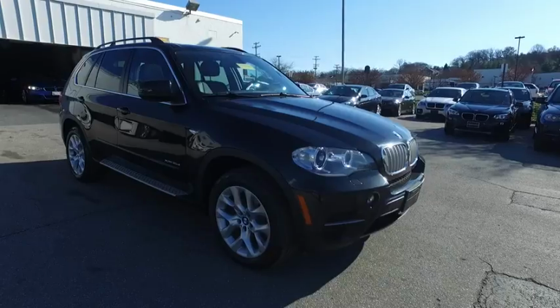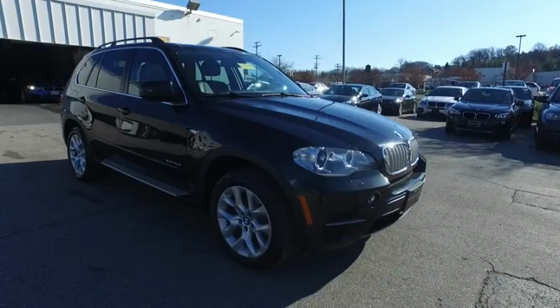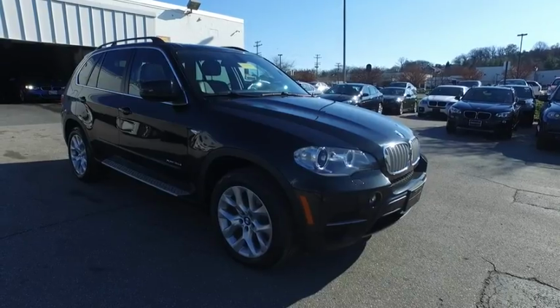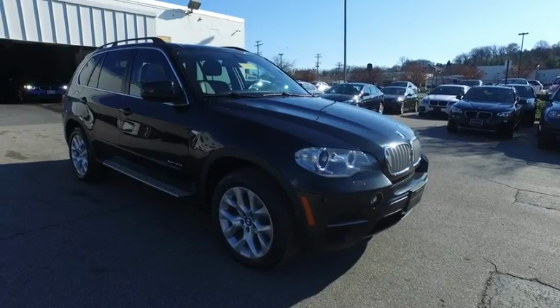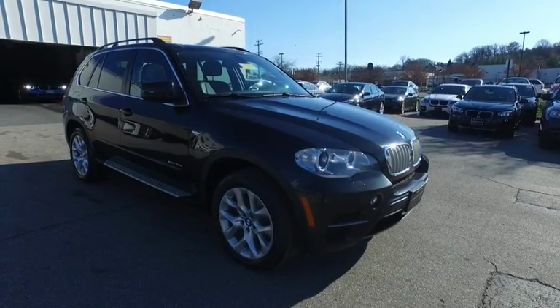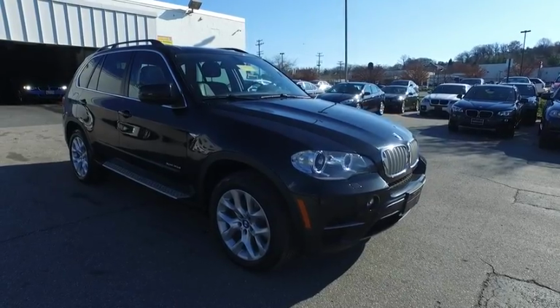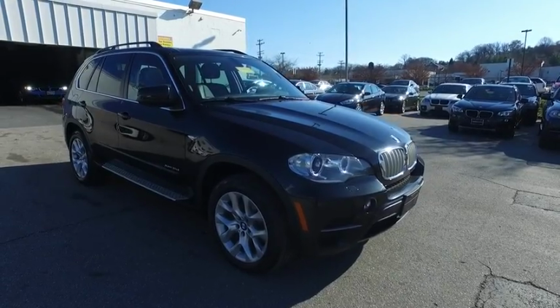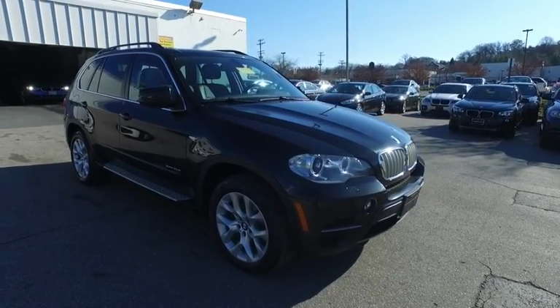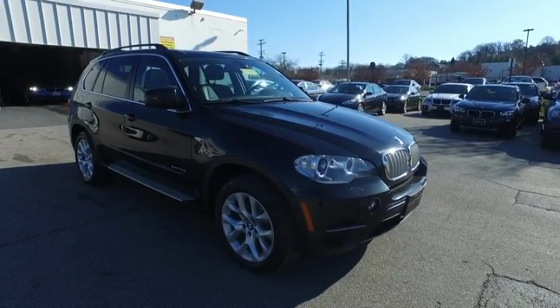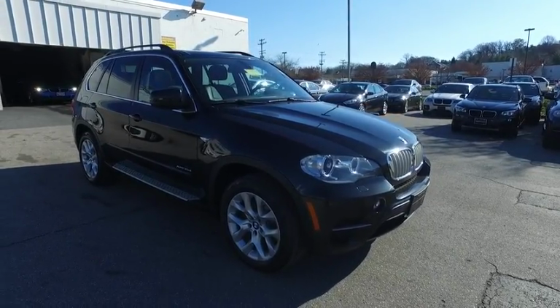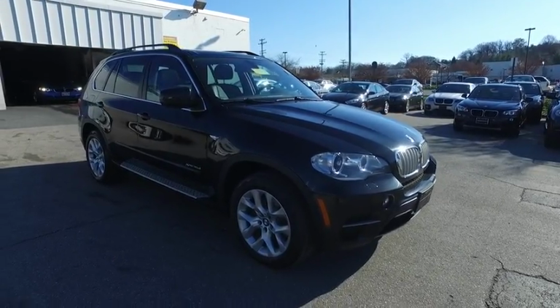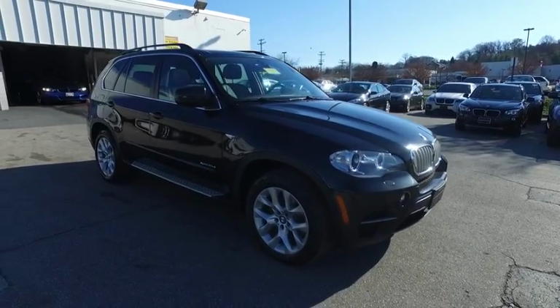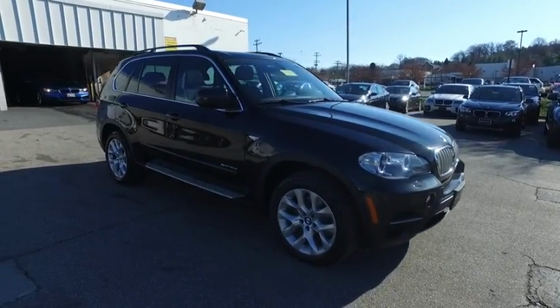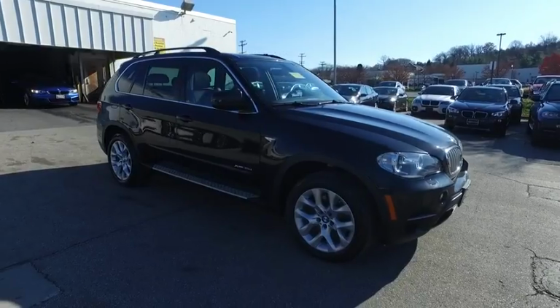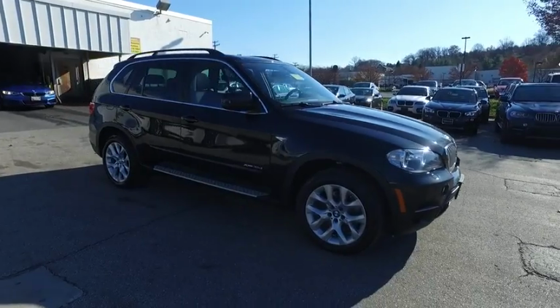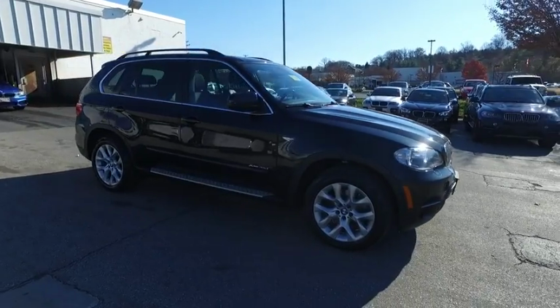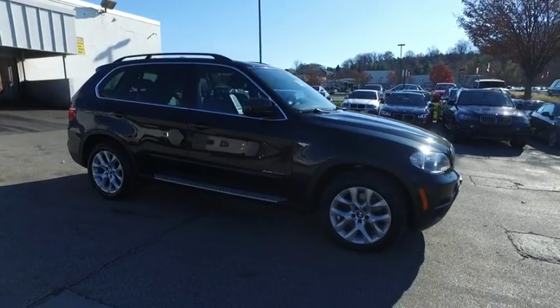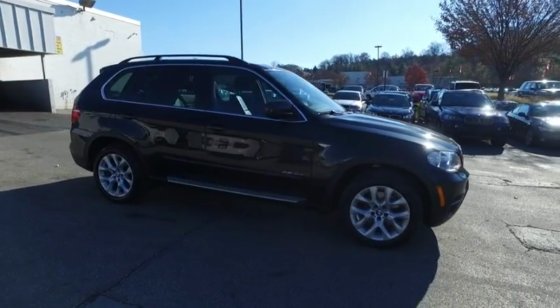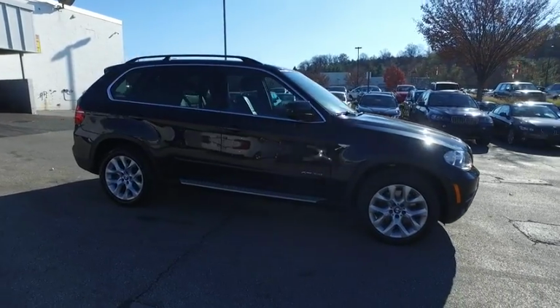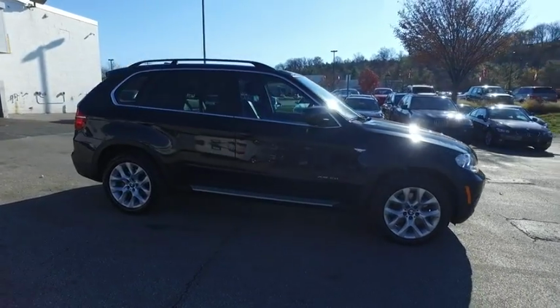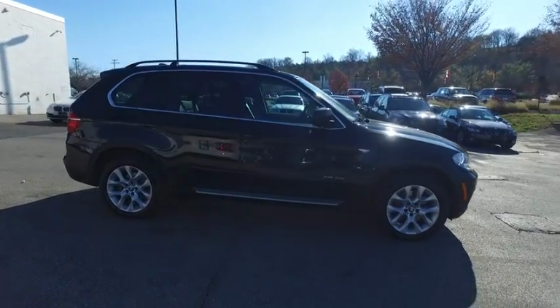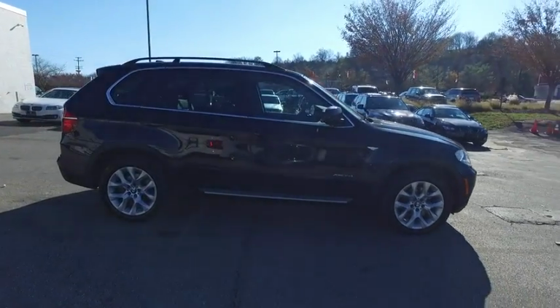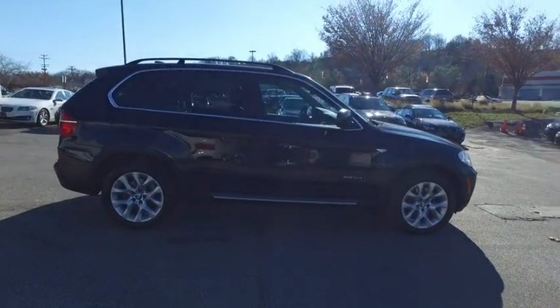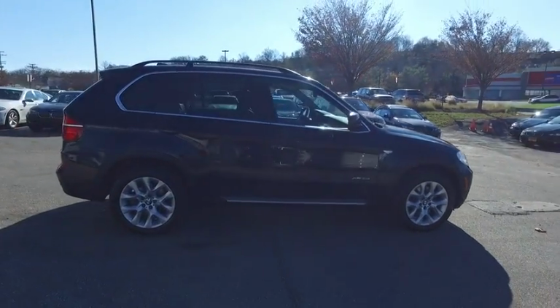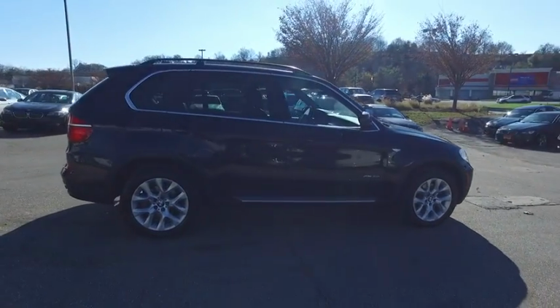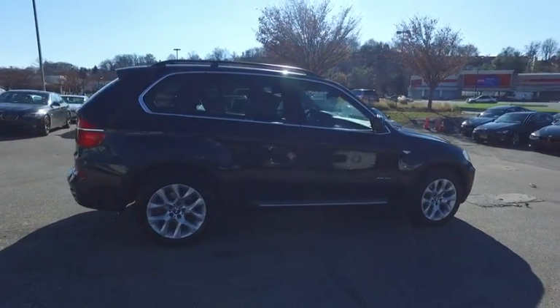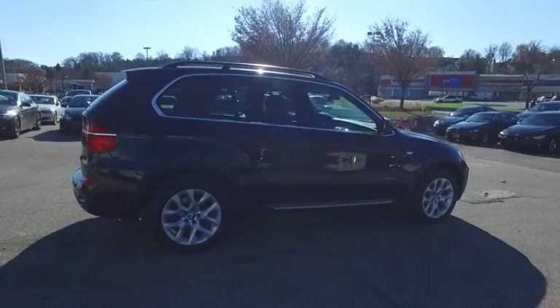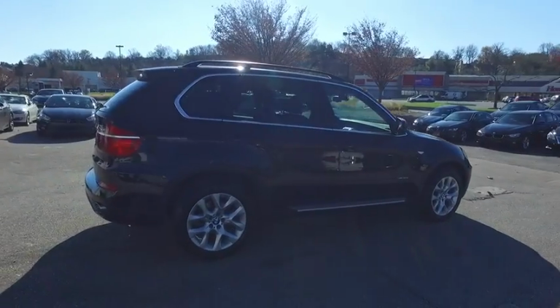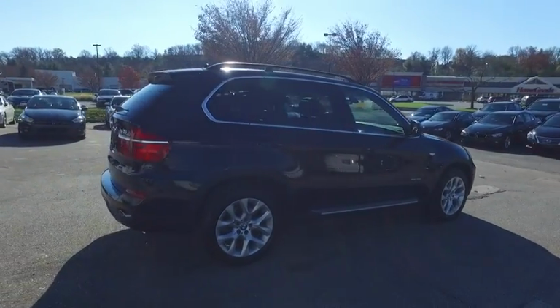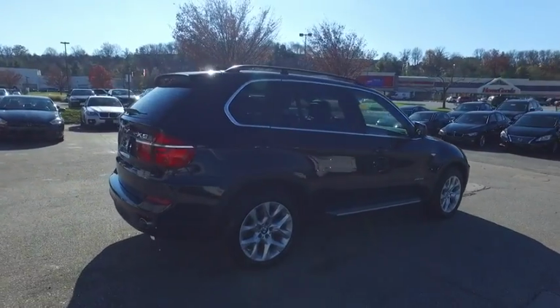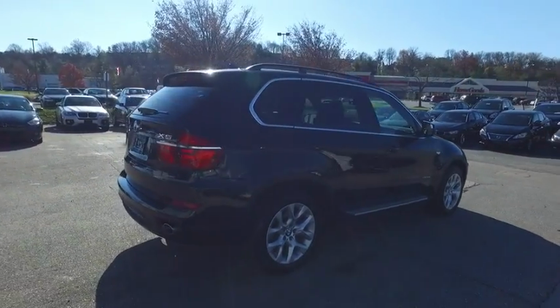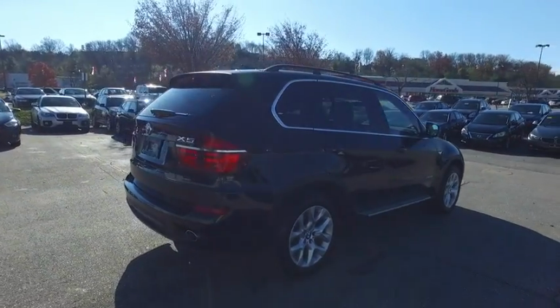The 2013 X5. The BMW X5 is an award-winning performance, space, and efficiency vehicle. This vehicle has less than 30,000 miles. Here are some of this vehicle's great options.